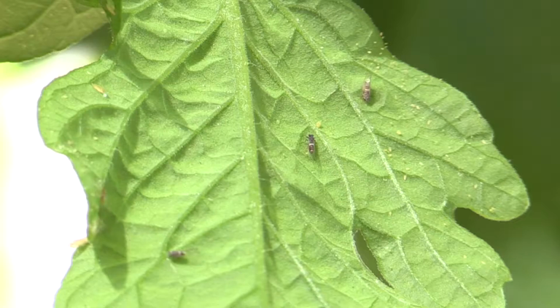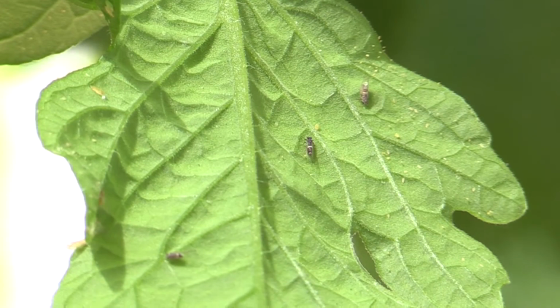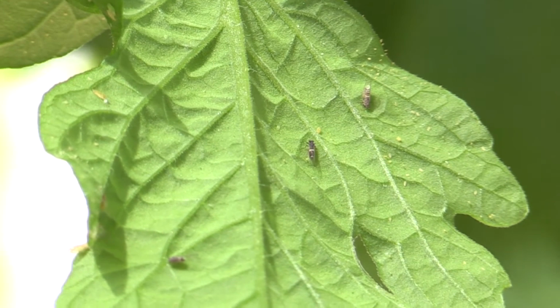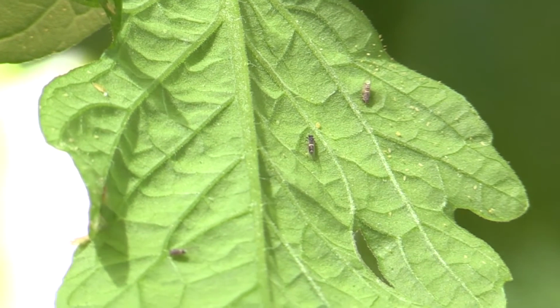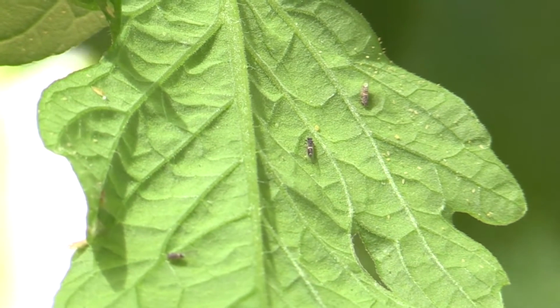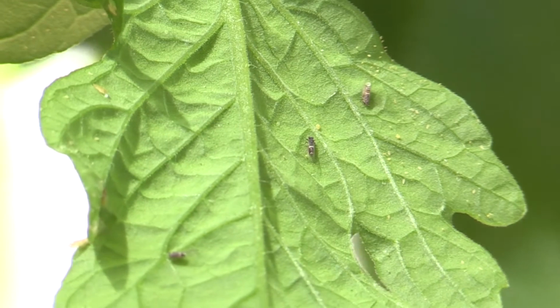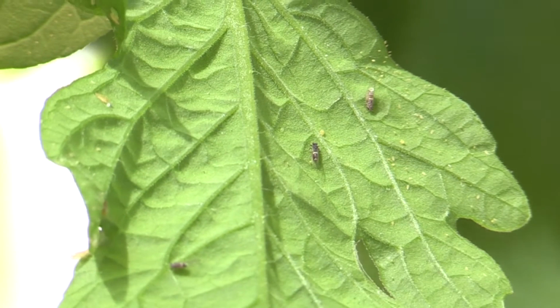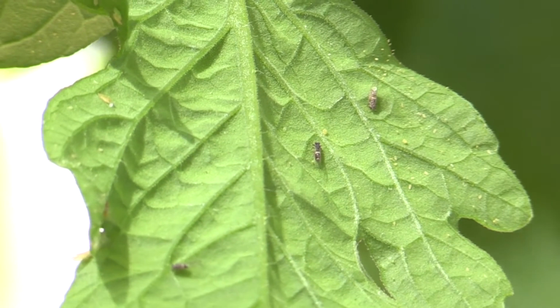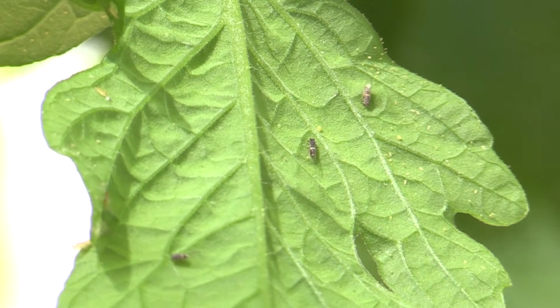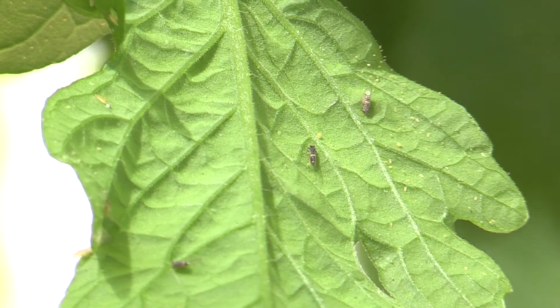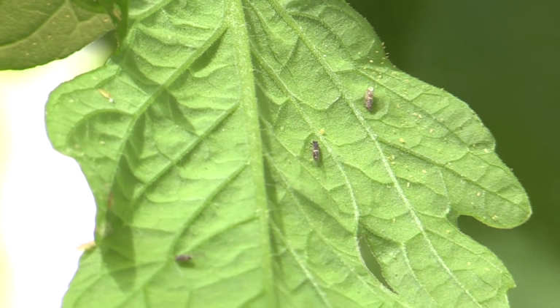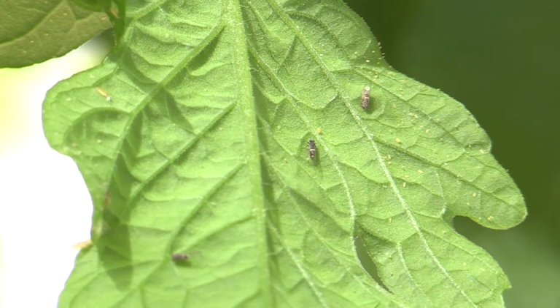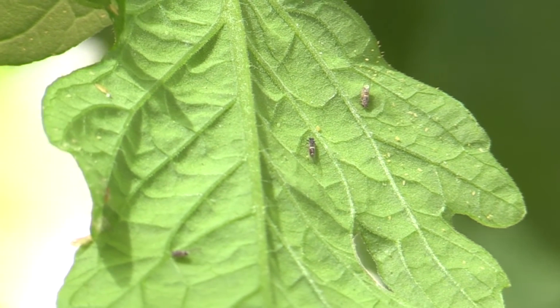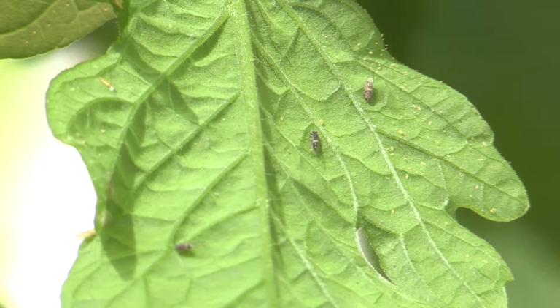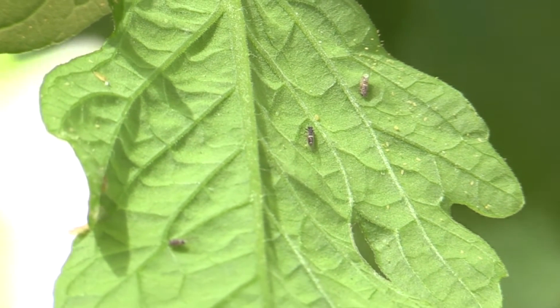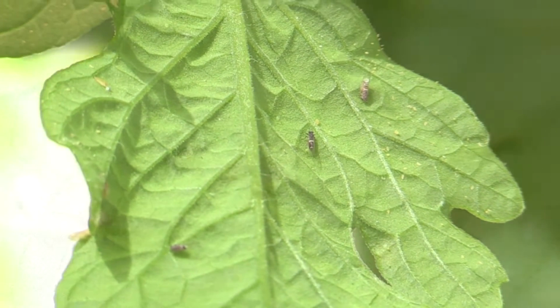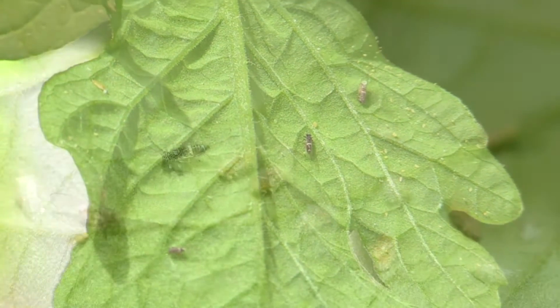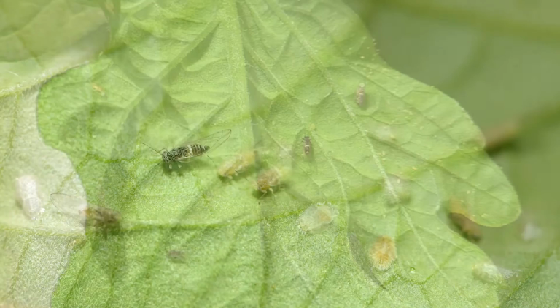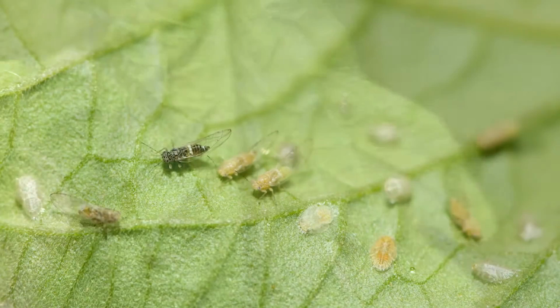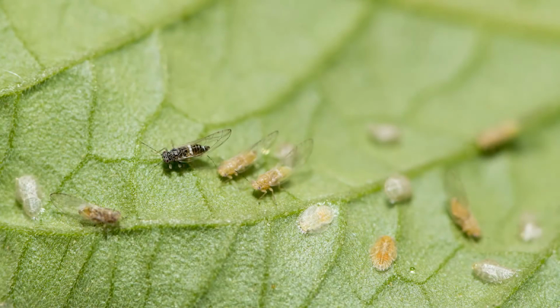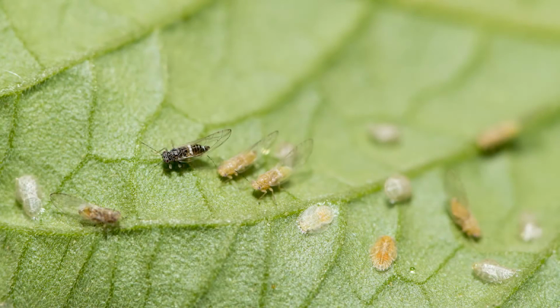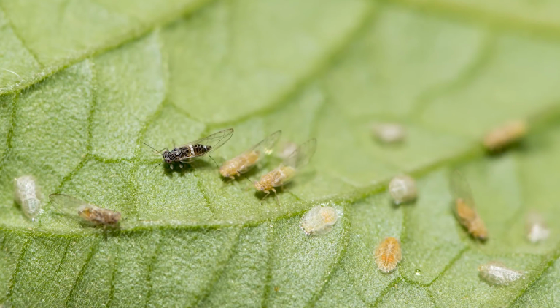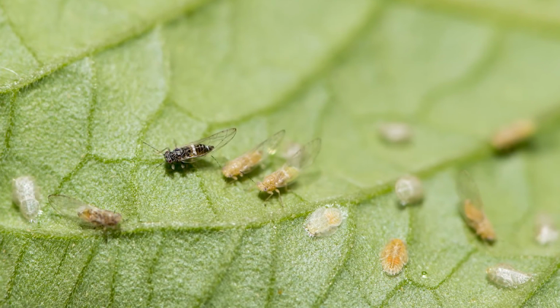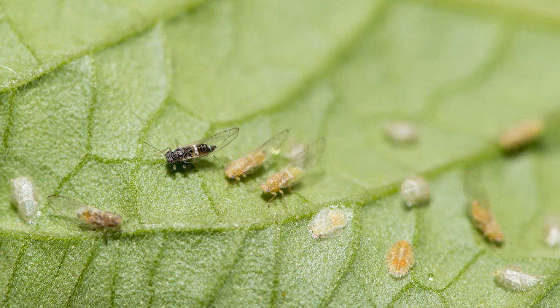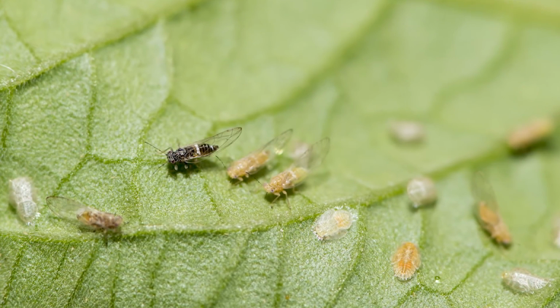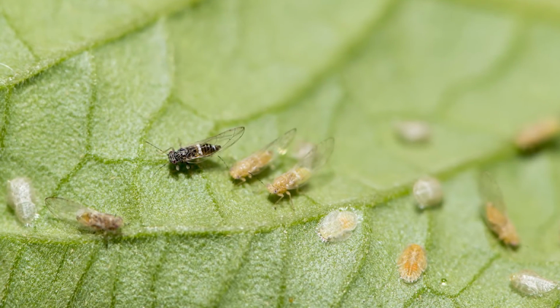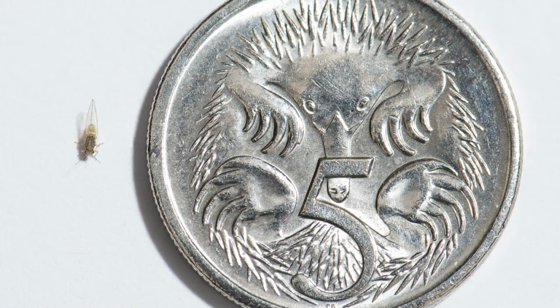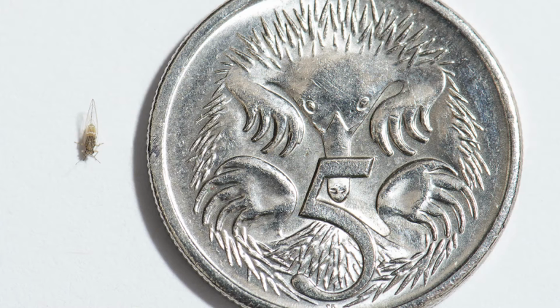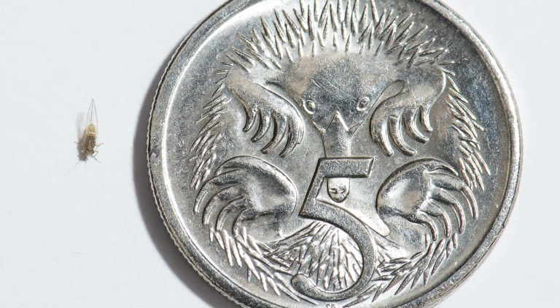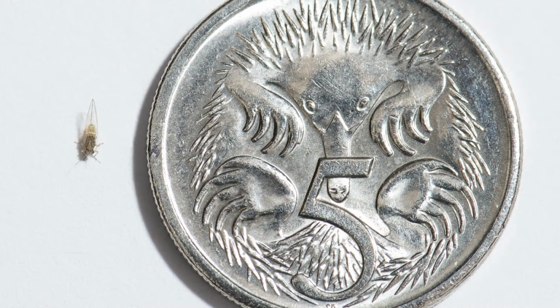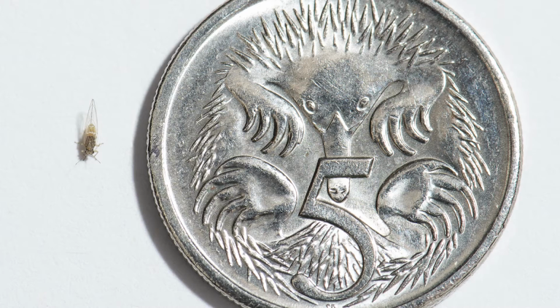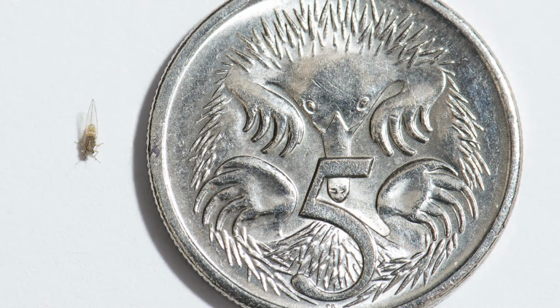Straight away I can see some three millimetre black and banded things here that I don't know, so I want to be sampling for them and taking a photo of them with the My Pest Guide app by the Department of Agriculture and Food.